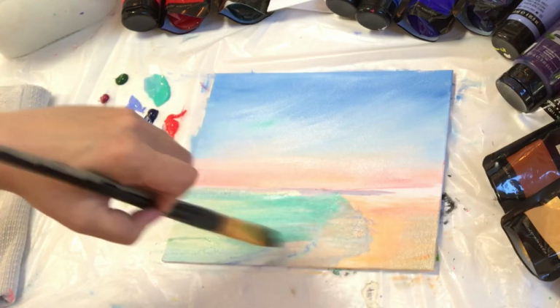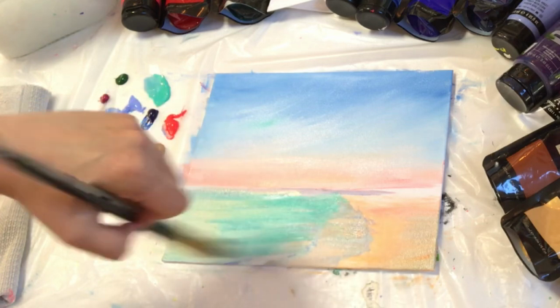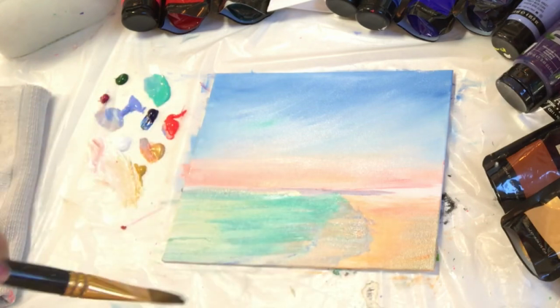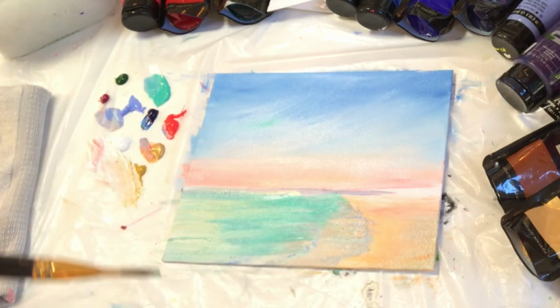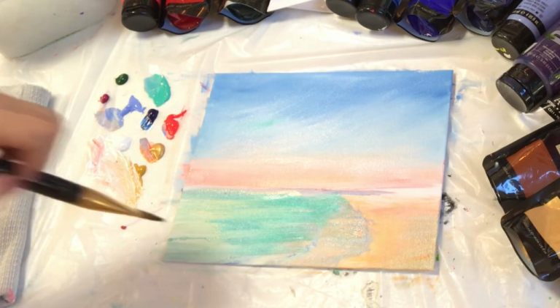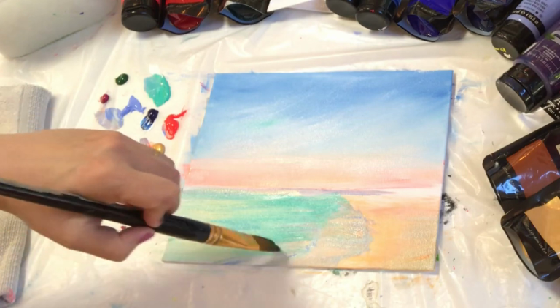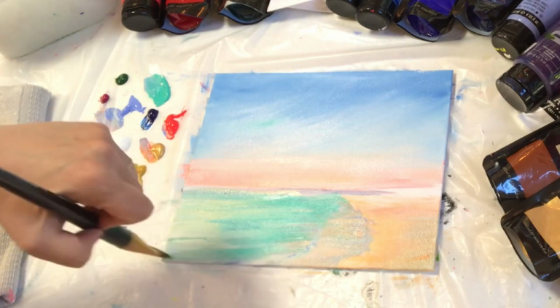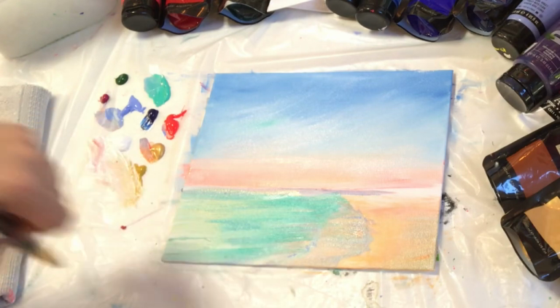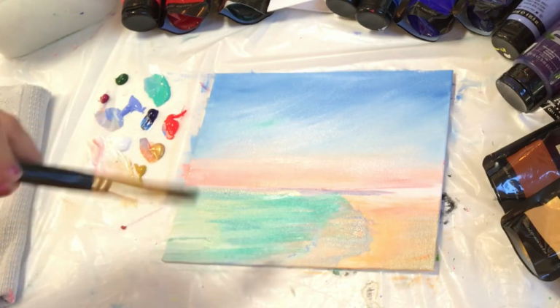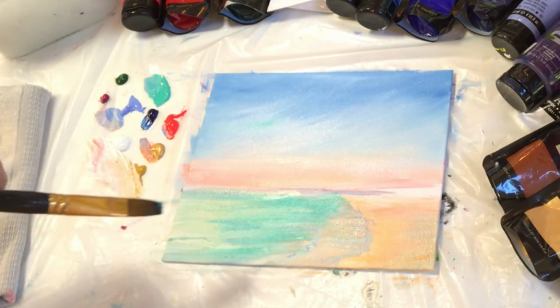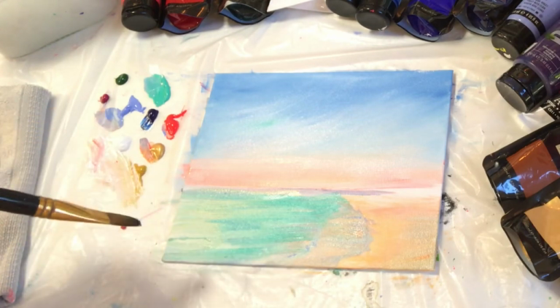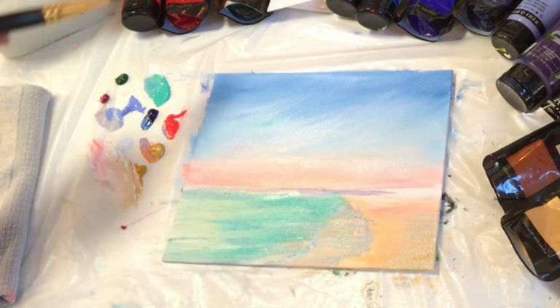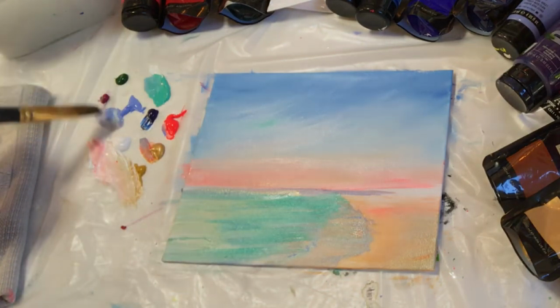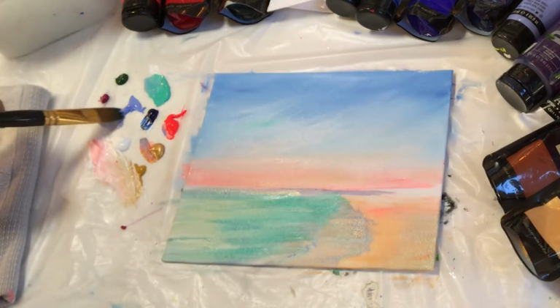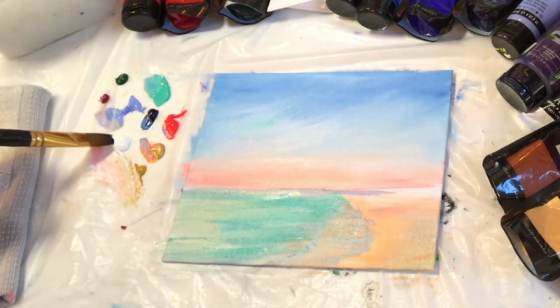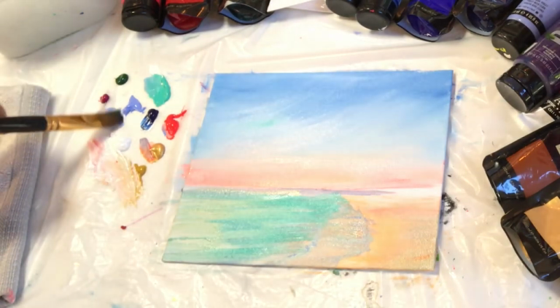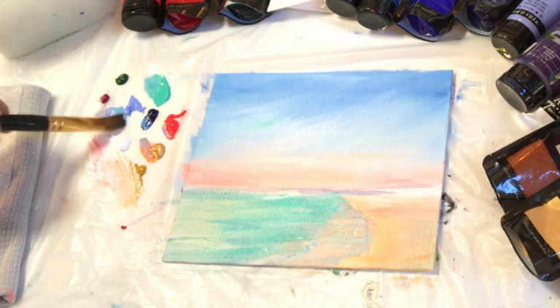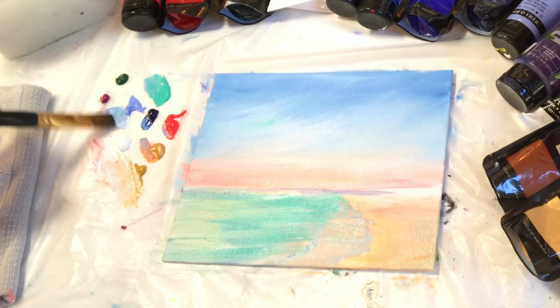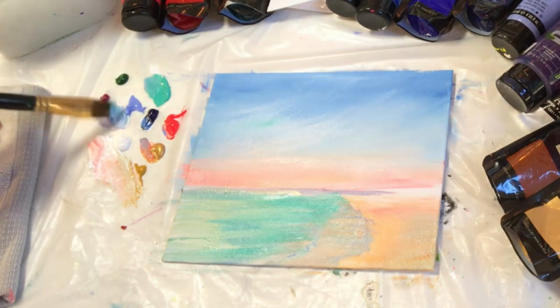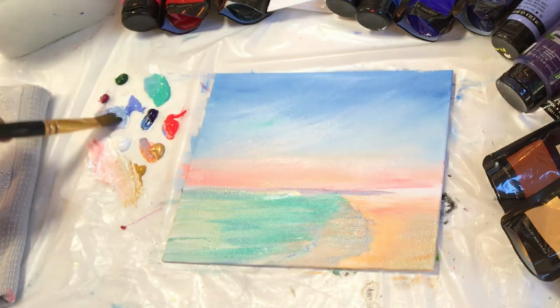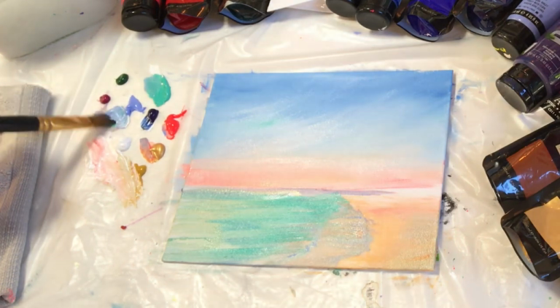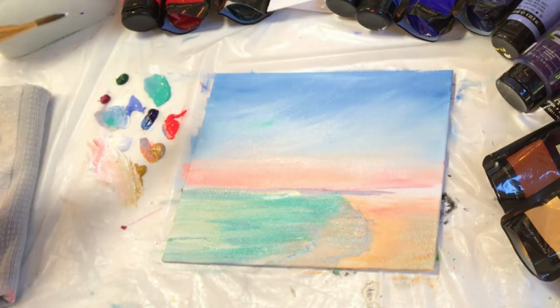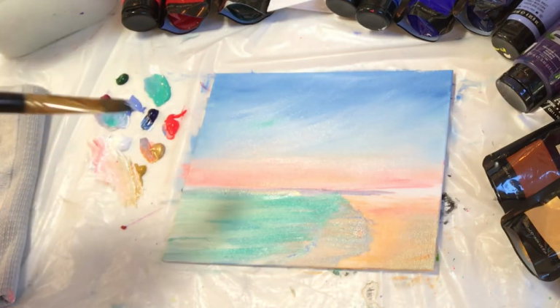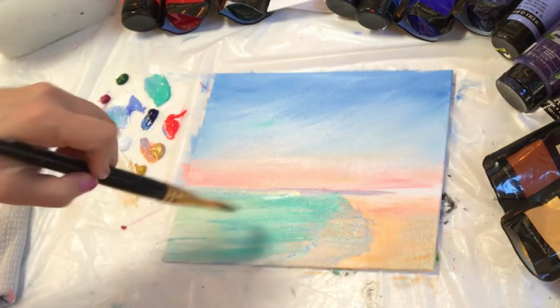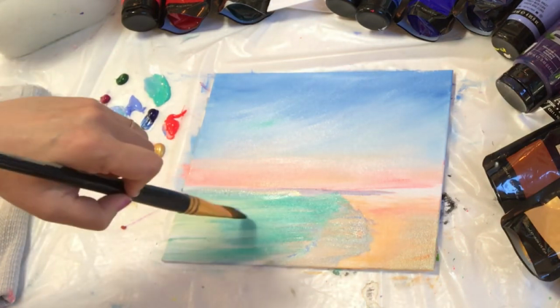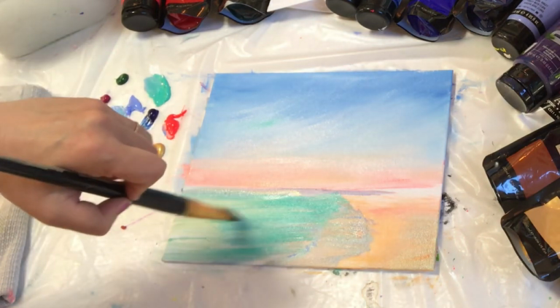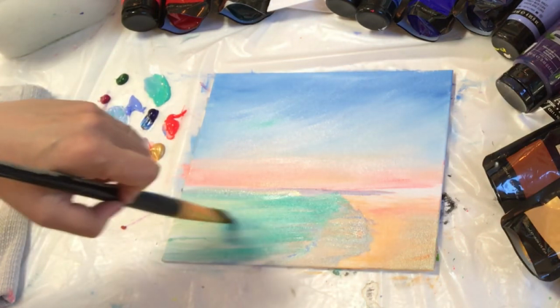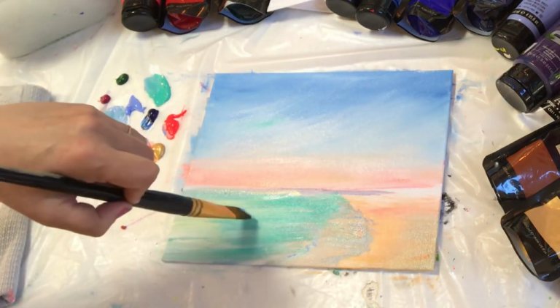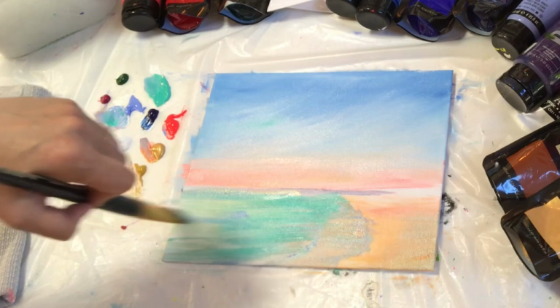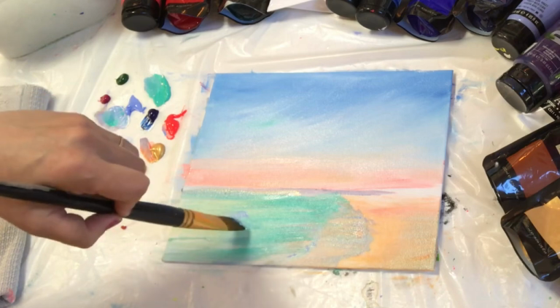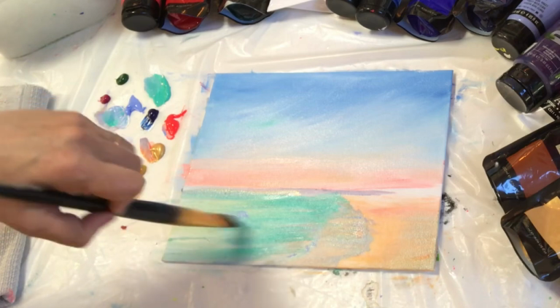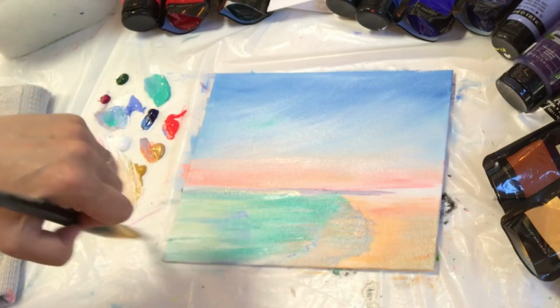I'm adding some more turquoise with a little bit of white, building up the water, and then adding a little bit of light blue violet in with it.